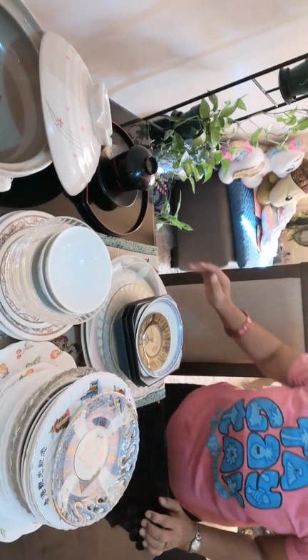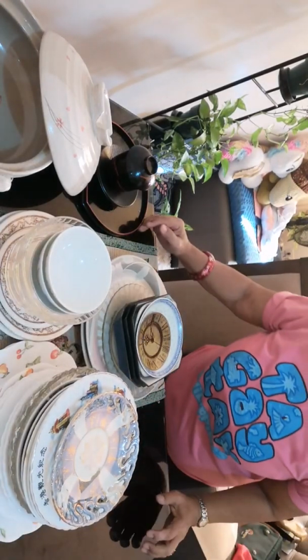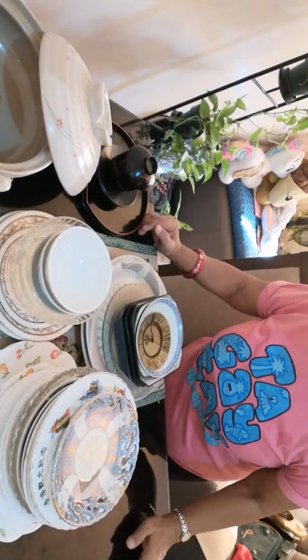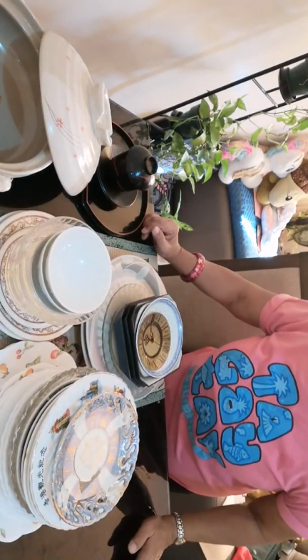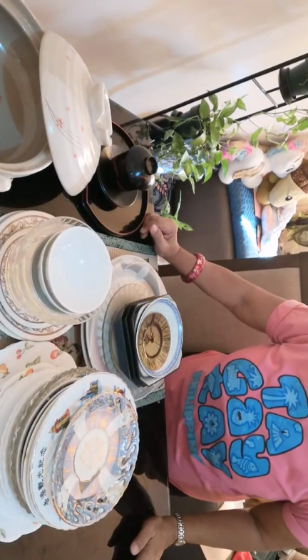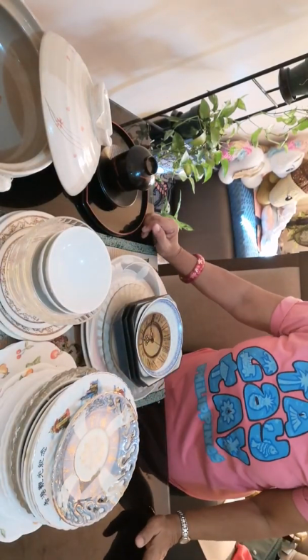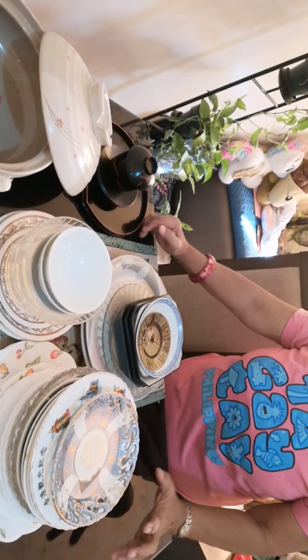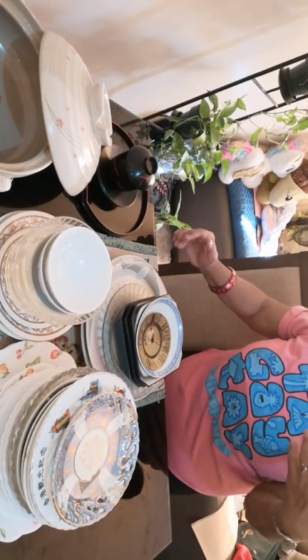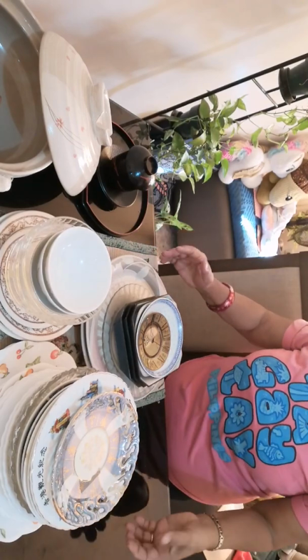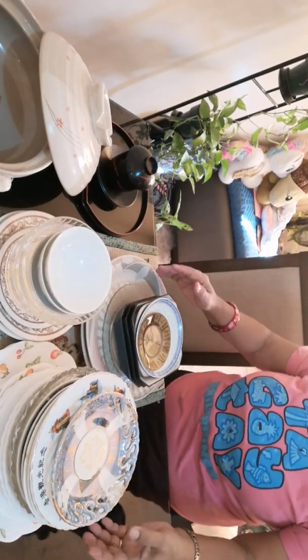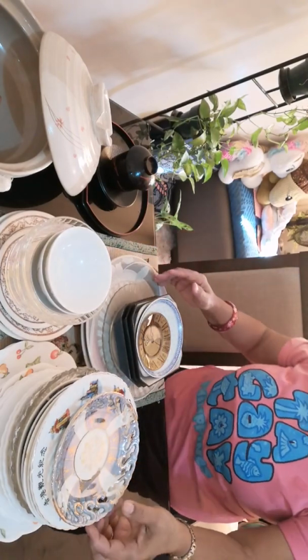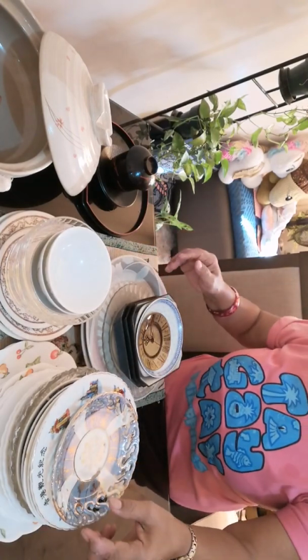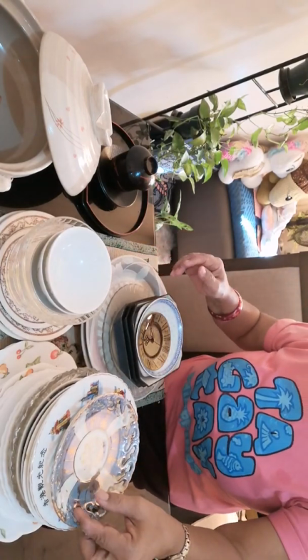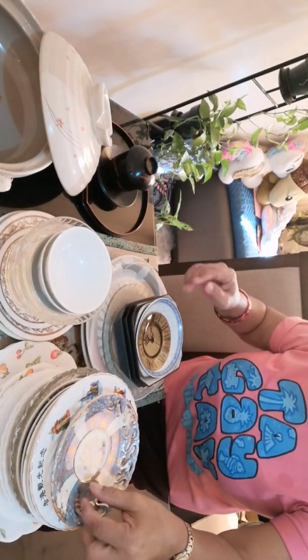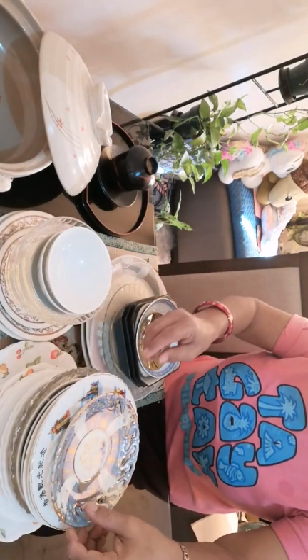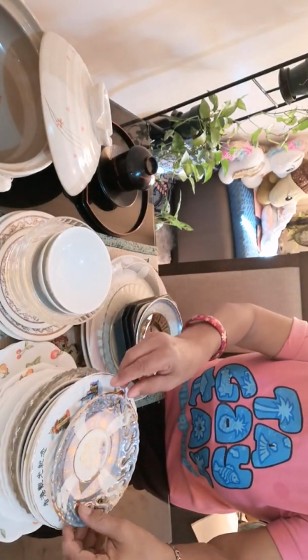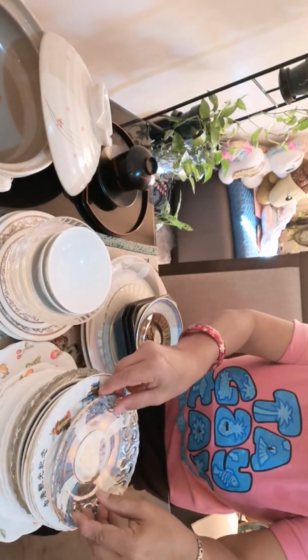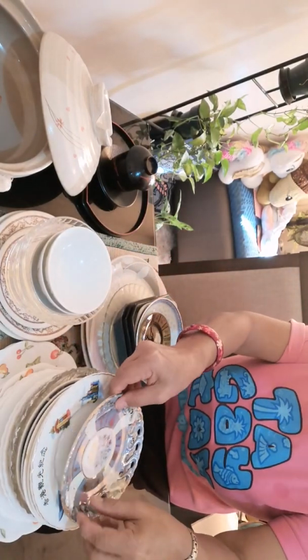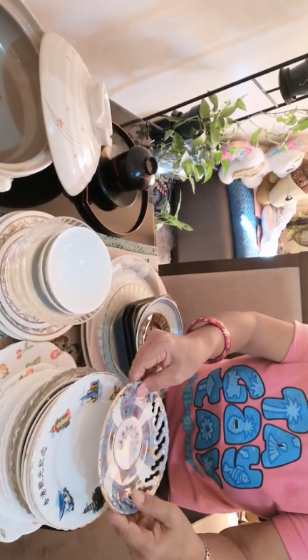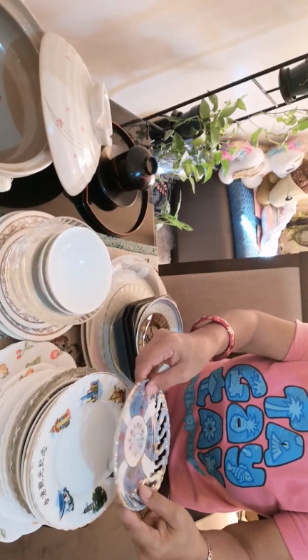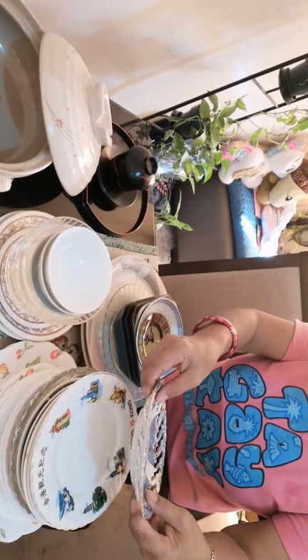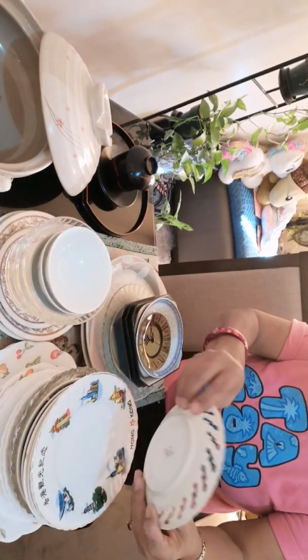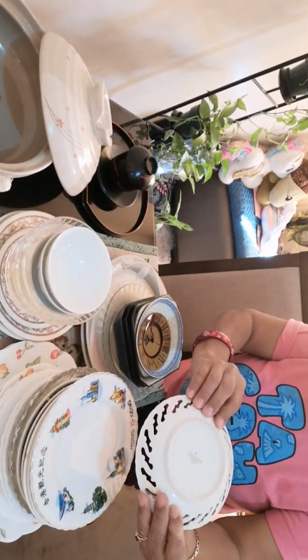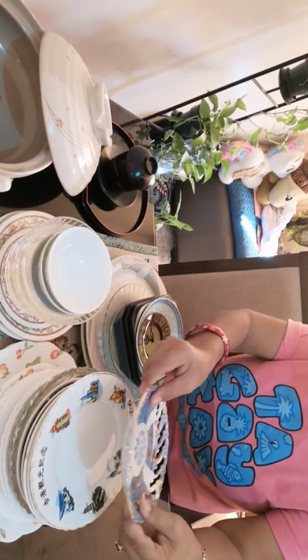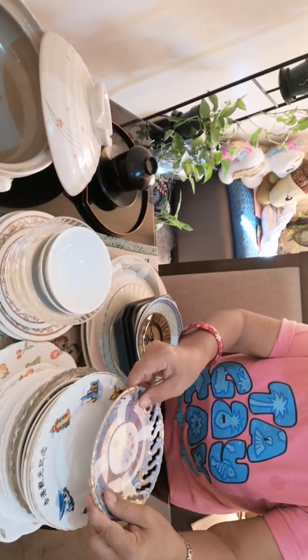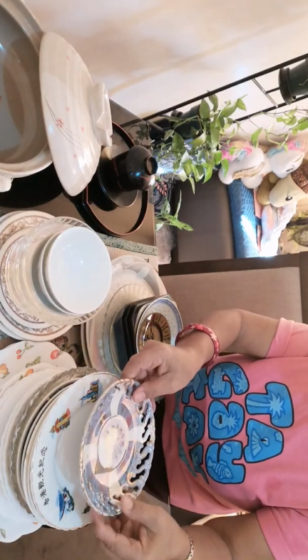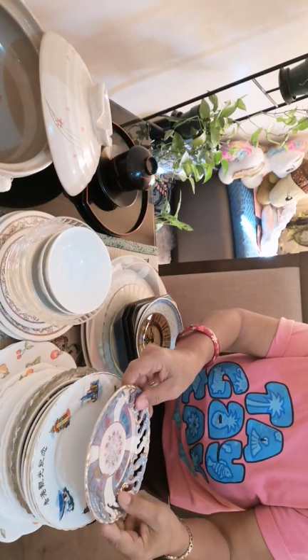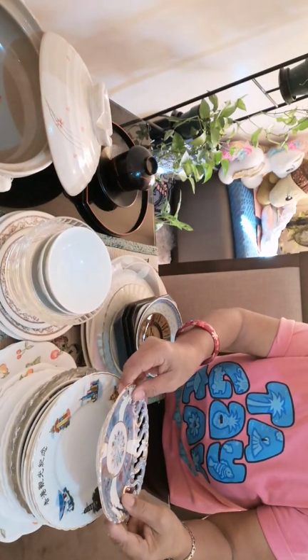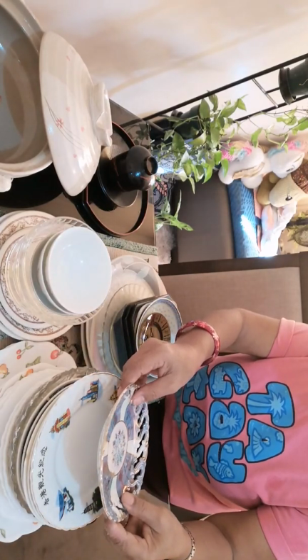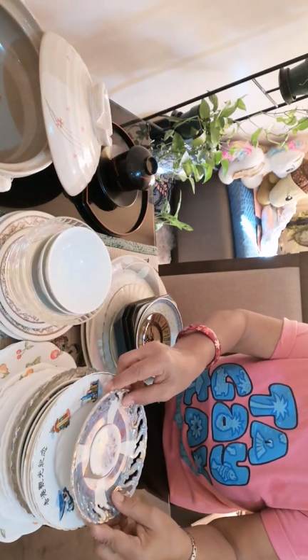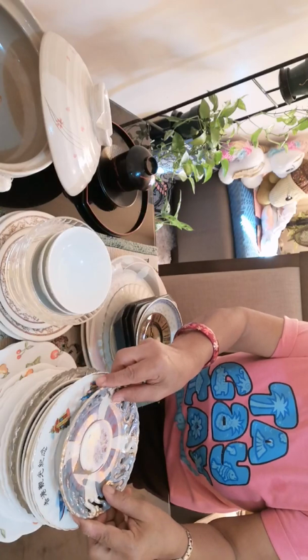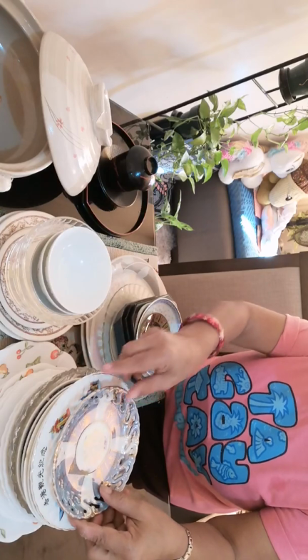Good morning, everyone. Welcome to my channel, Anything Goes. Today, I am going to talk about my collections that have marks at the bottom.